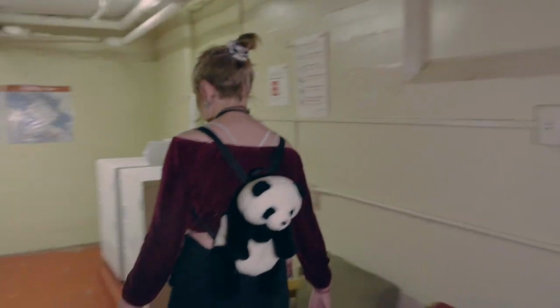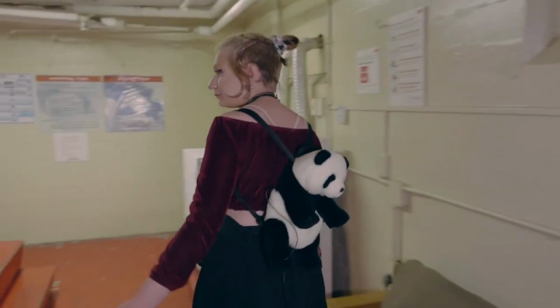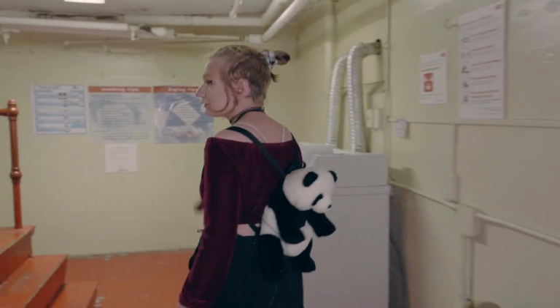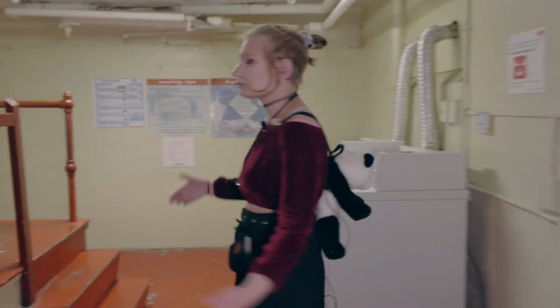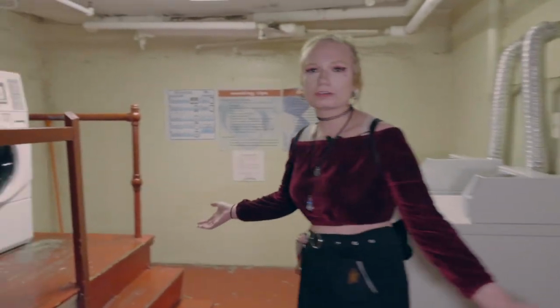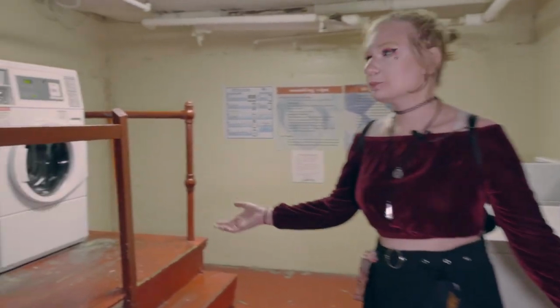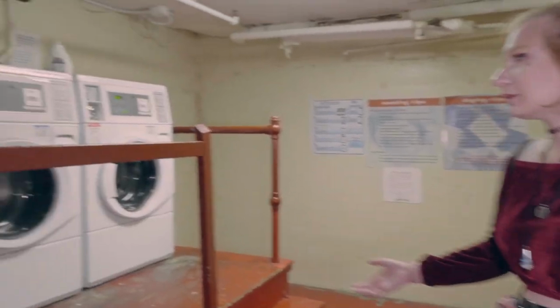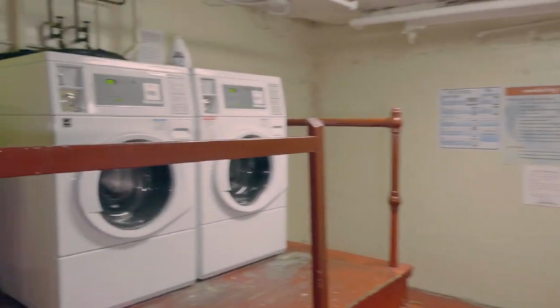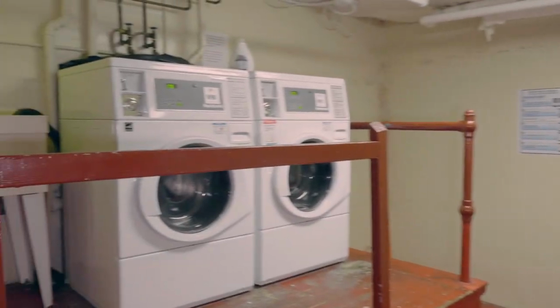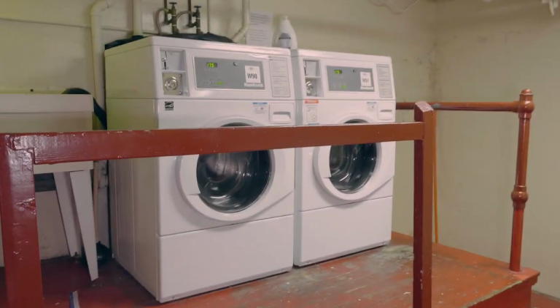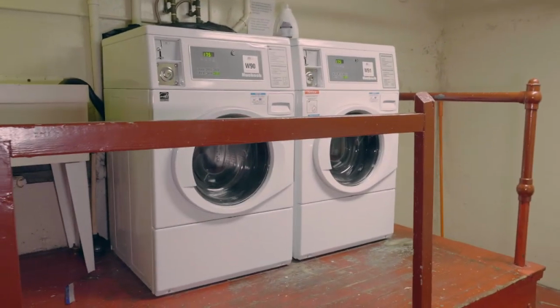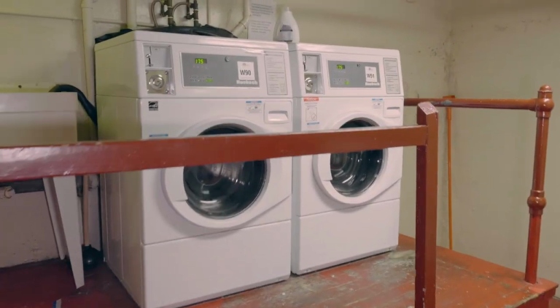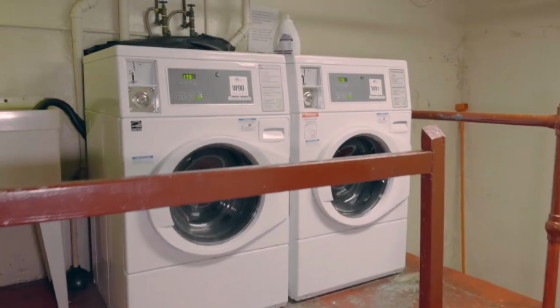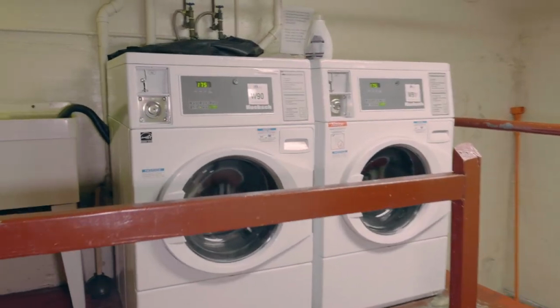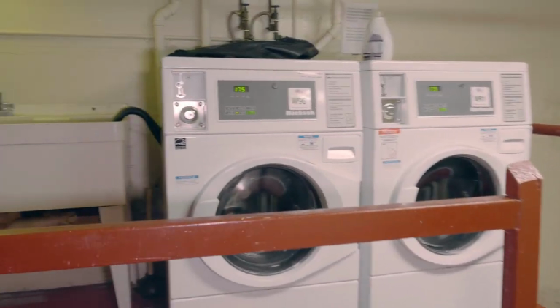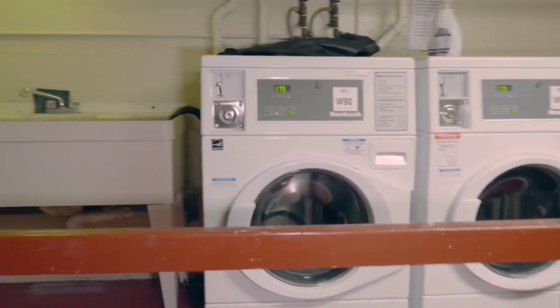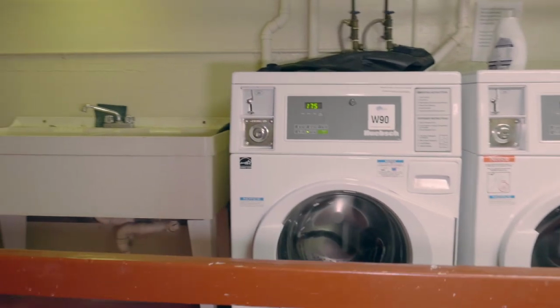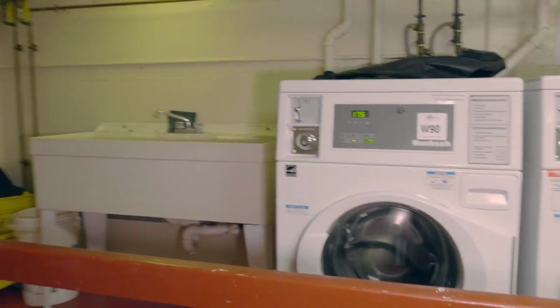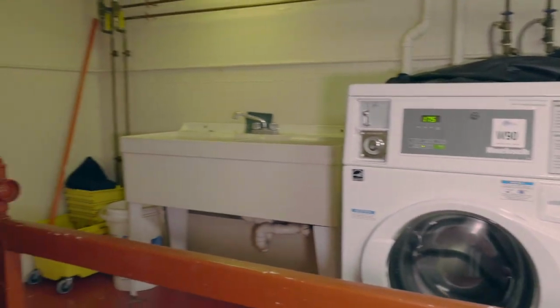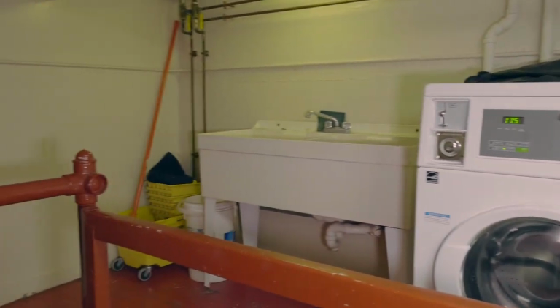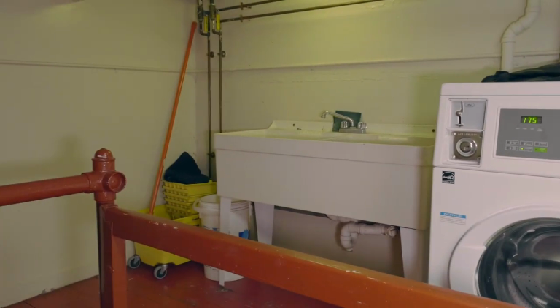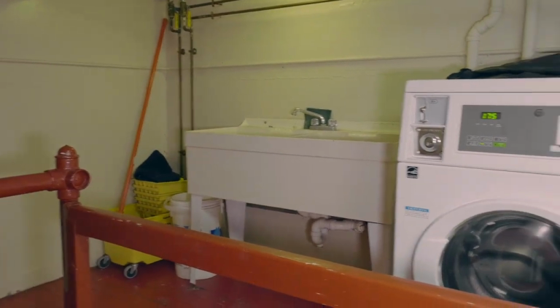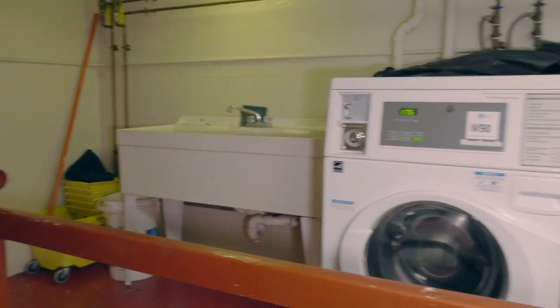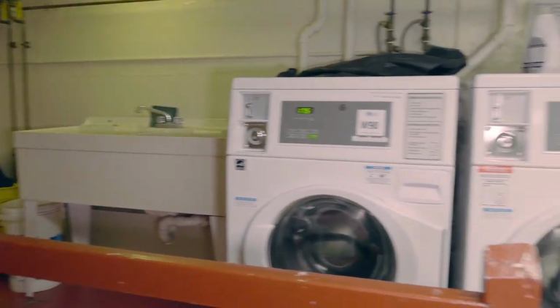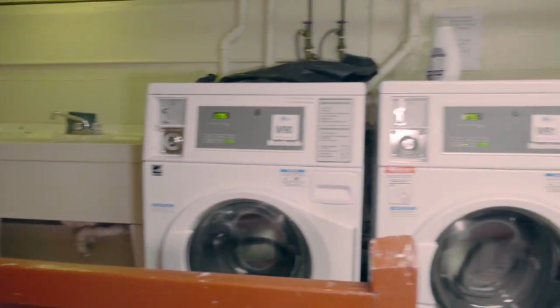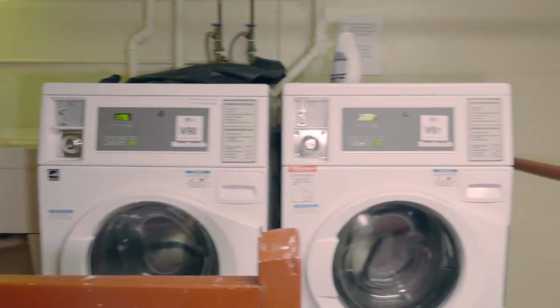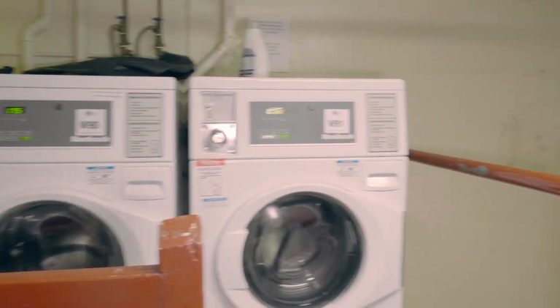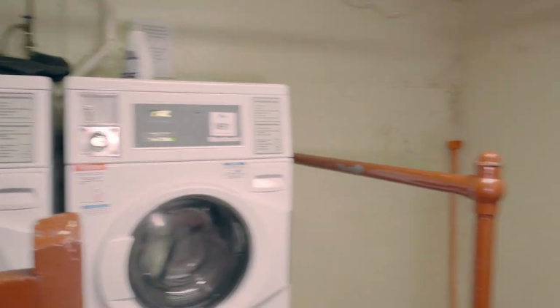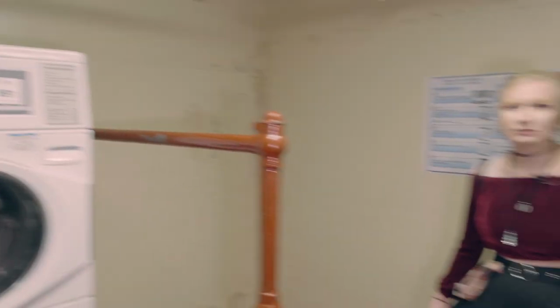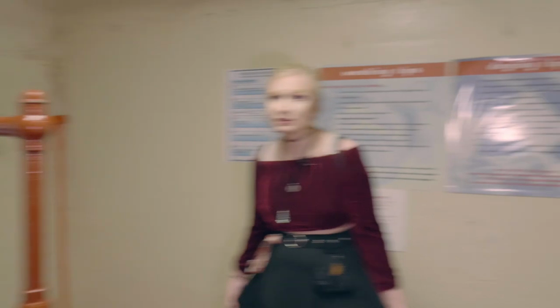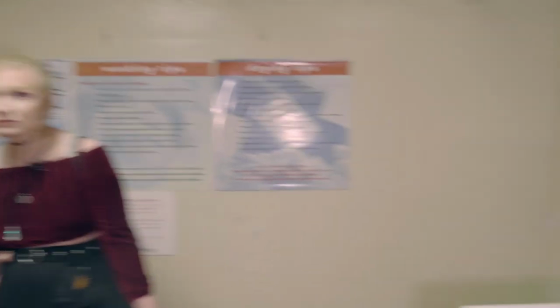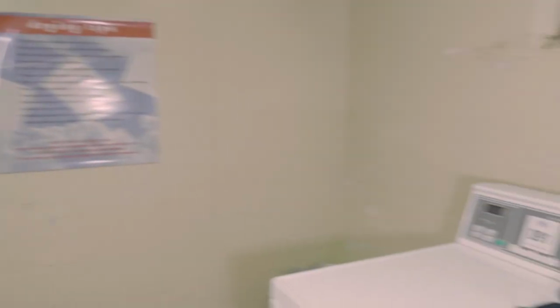Okay, this is our laundry room. I think it's adorable in a really creepy kind of way. Thankfully there are two washers, and this covers two brownstones altogether, so it's about 50 residents or so.